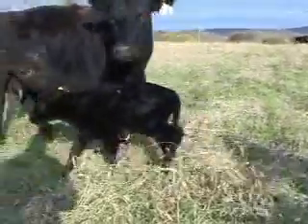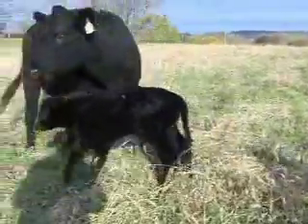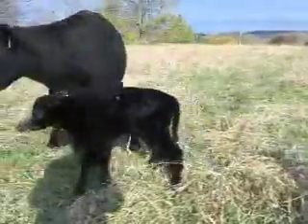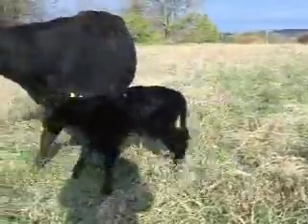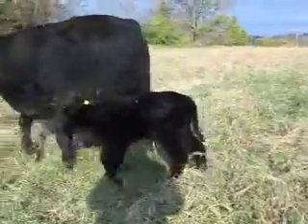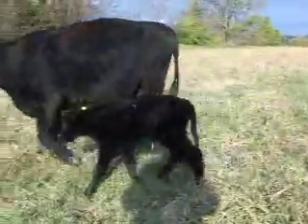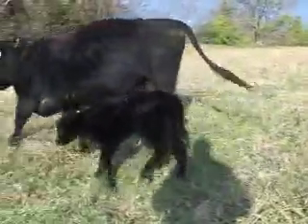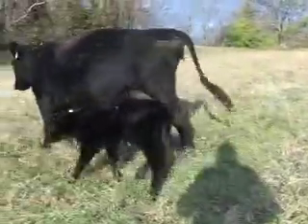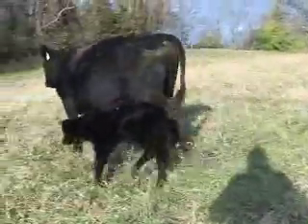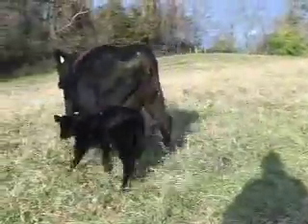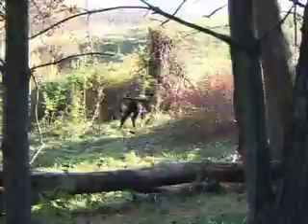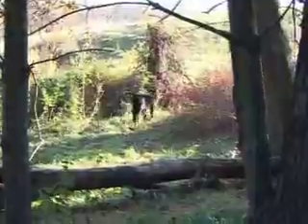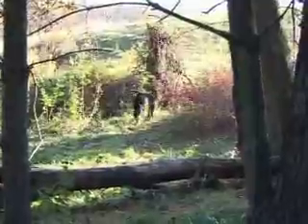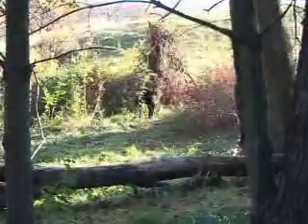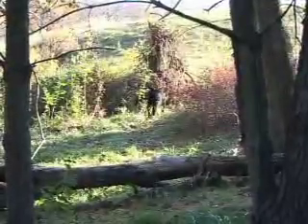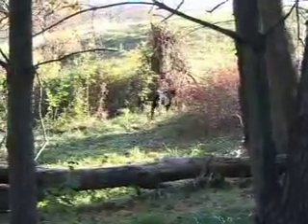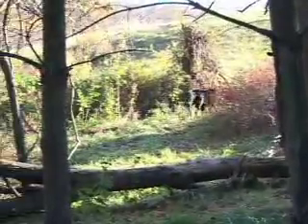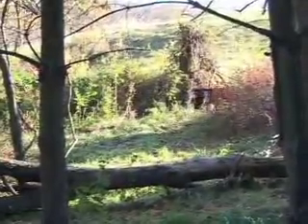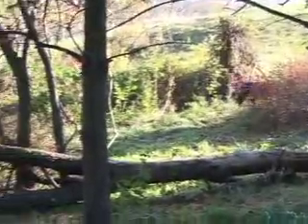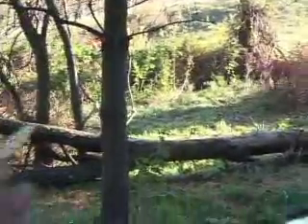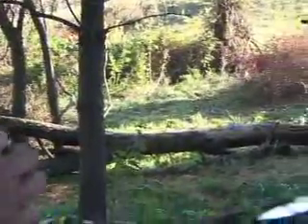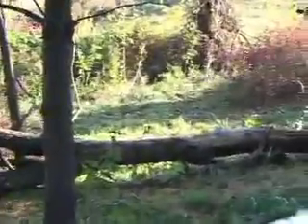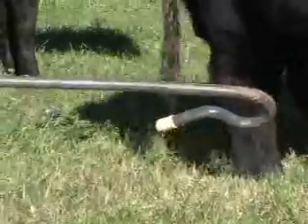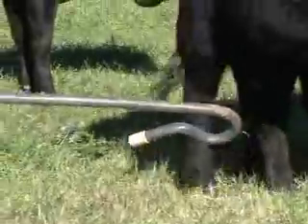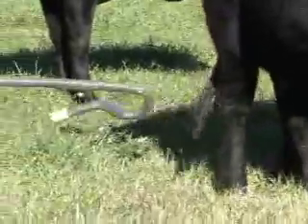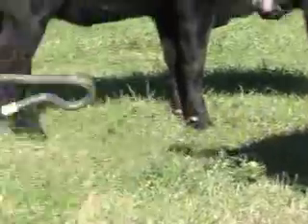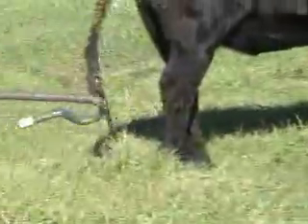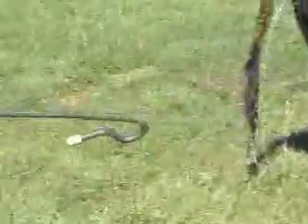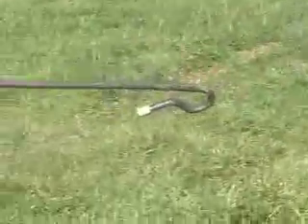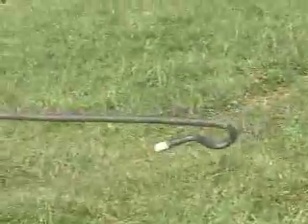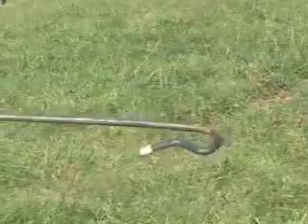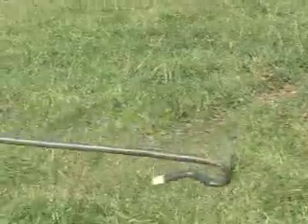But tagging is not always this easy. Here is a calf that we missed and that is already two days old. To catch the calf, we used a long shepherd's crook.